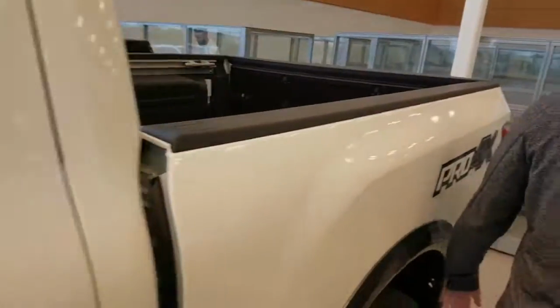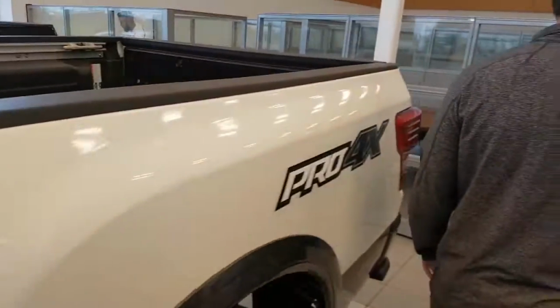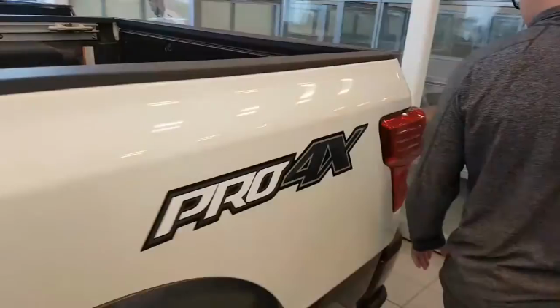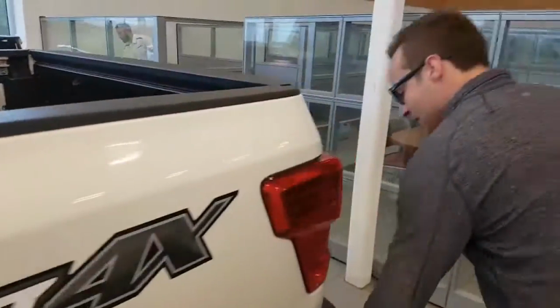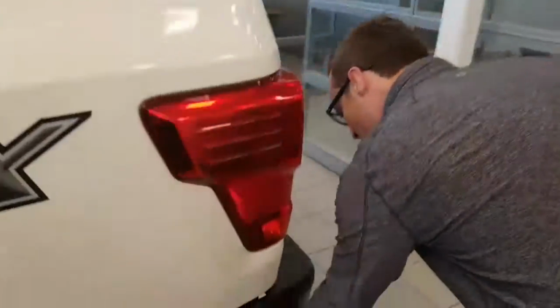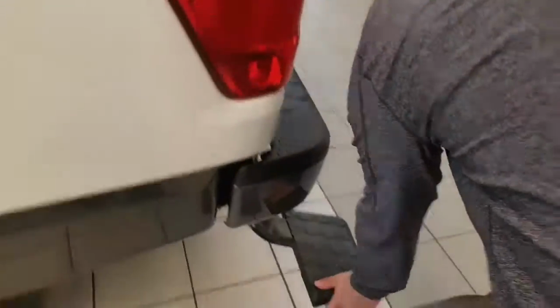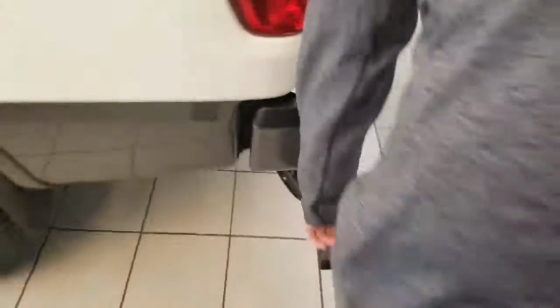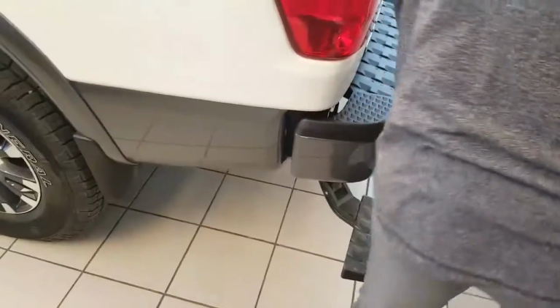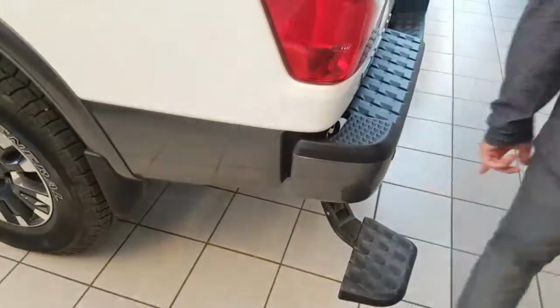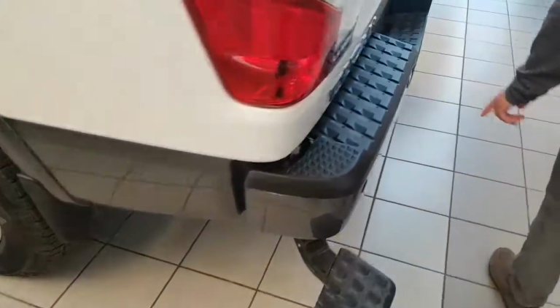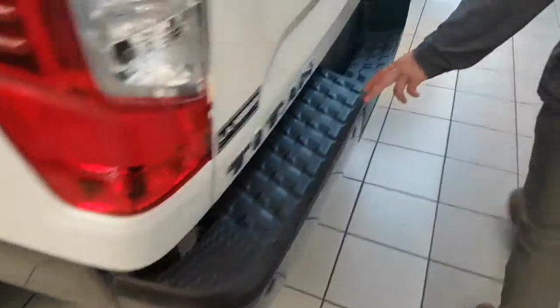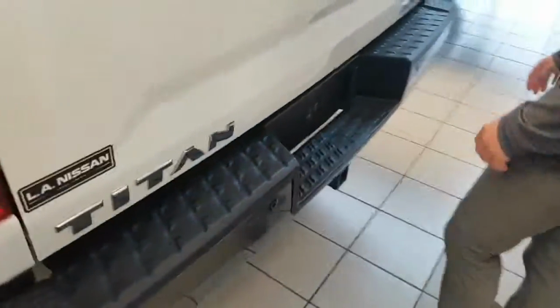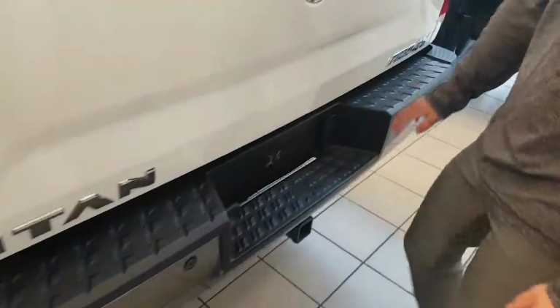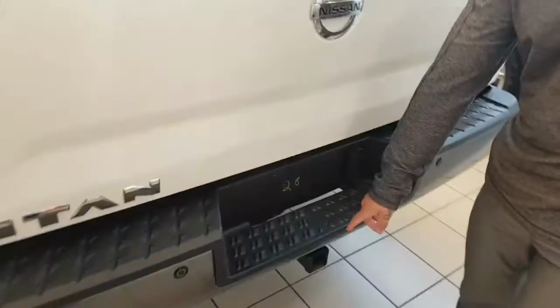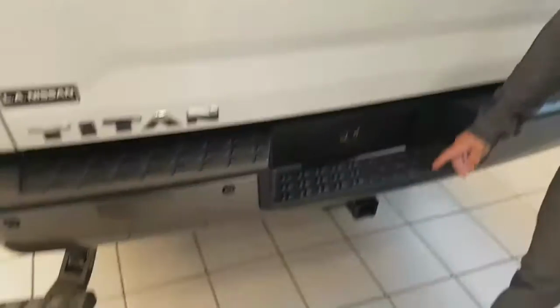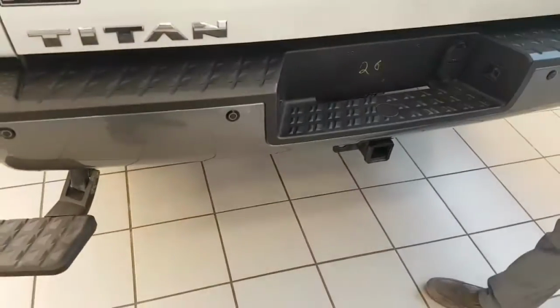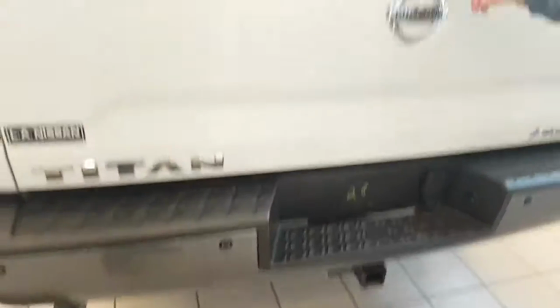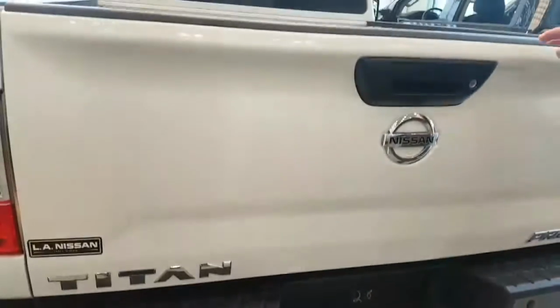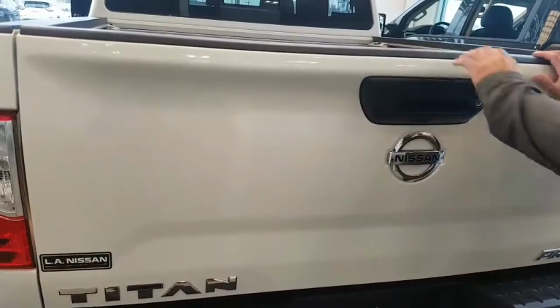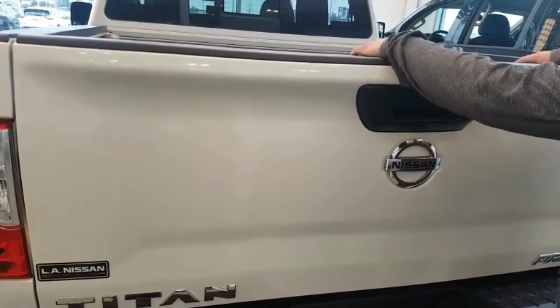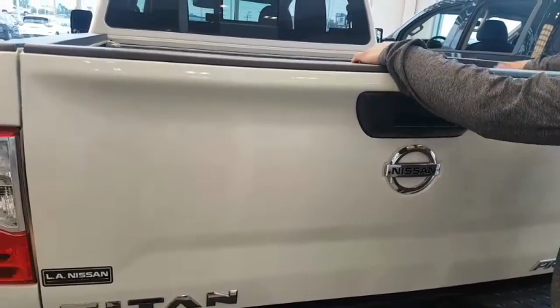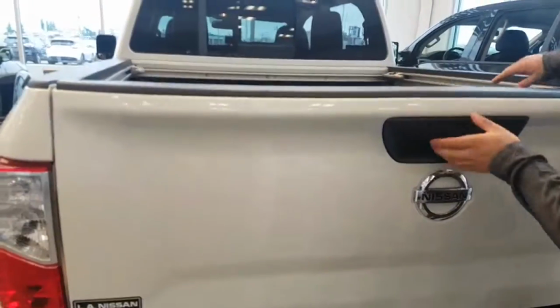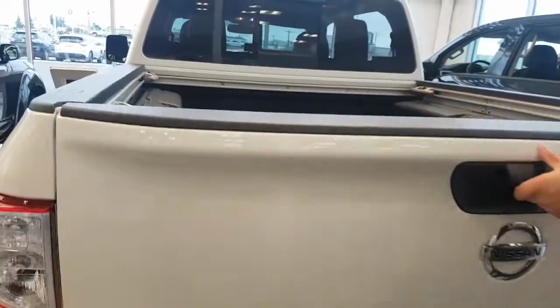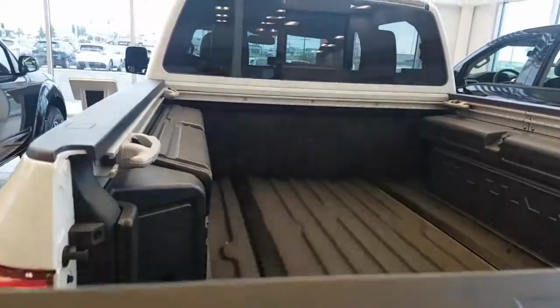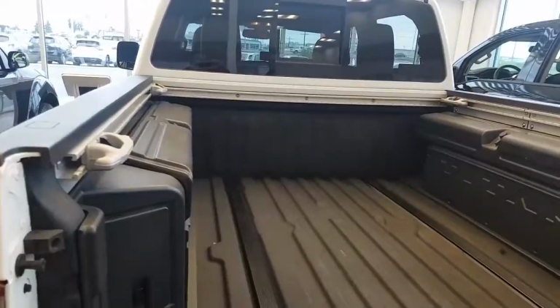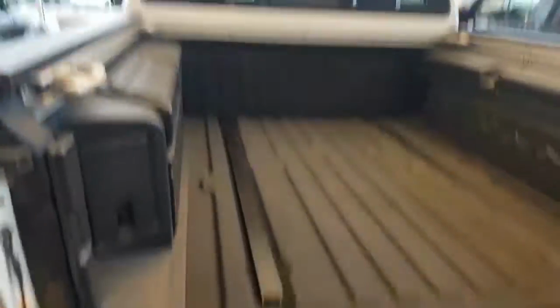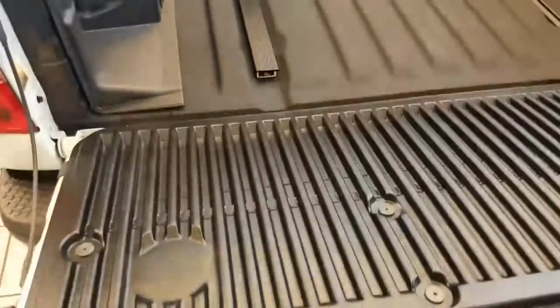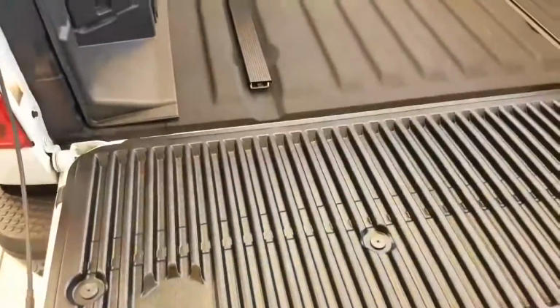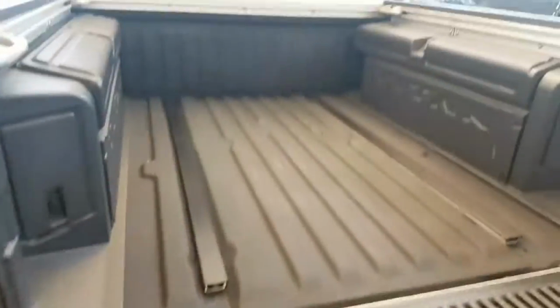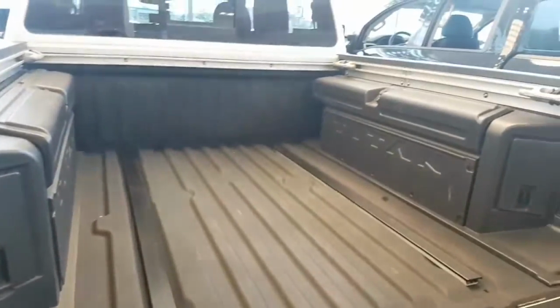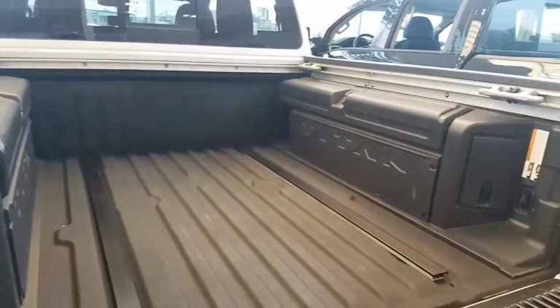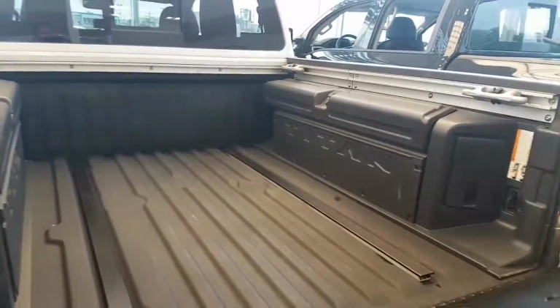Come around to the back here. Nice little feature to help get you in and out. Step side, proximity sensors on the back, your trailer tow package and your backup camera. Tool boxes back here, slow-pull tailgate, and your utility track system.